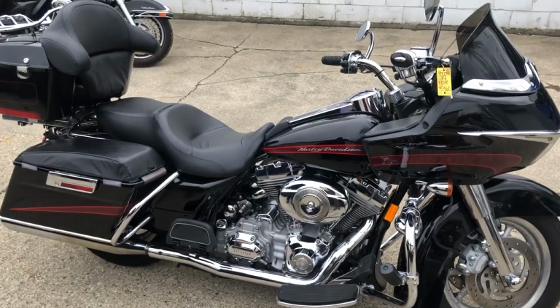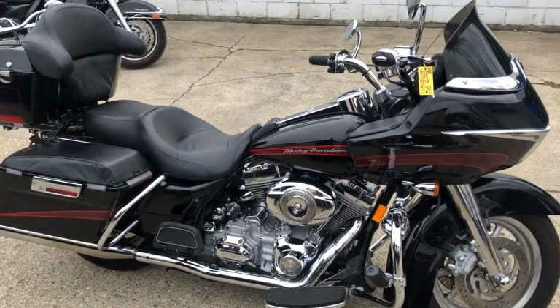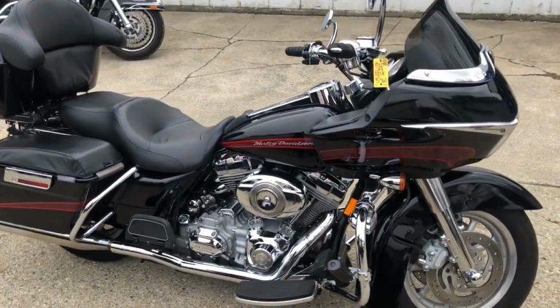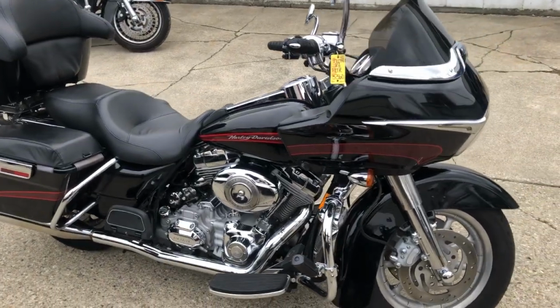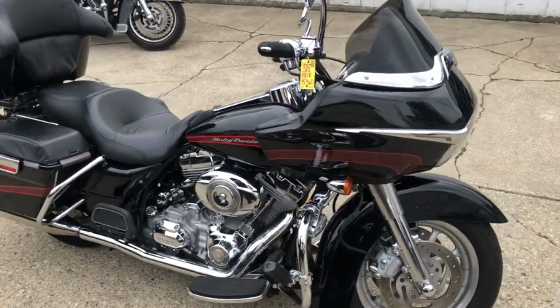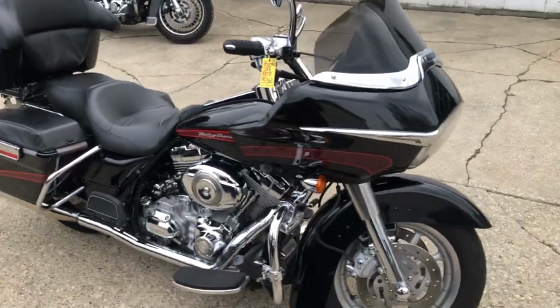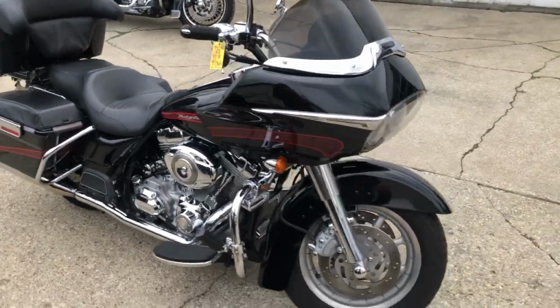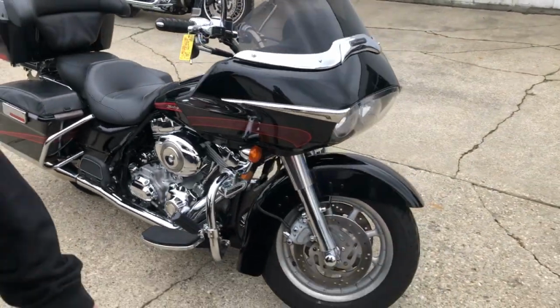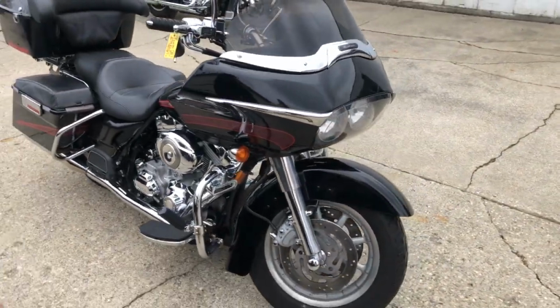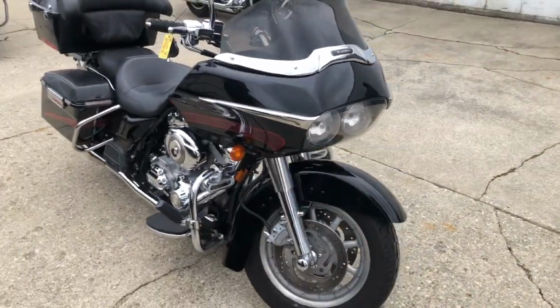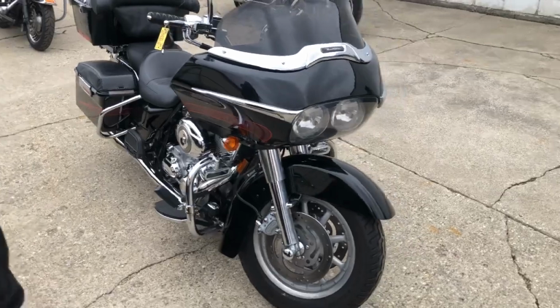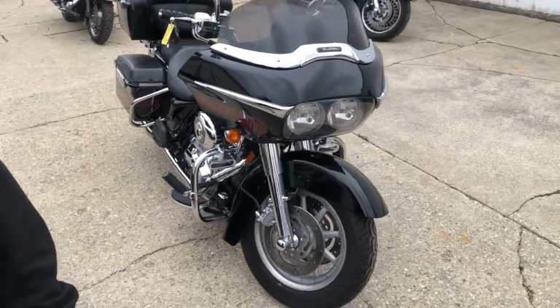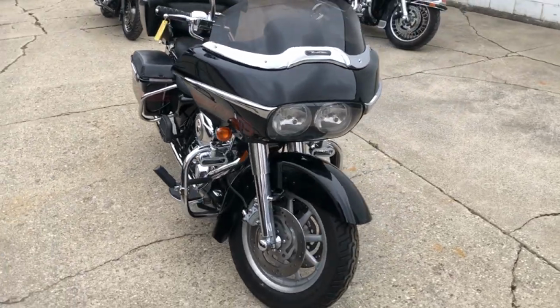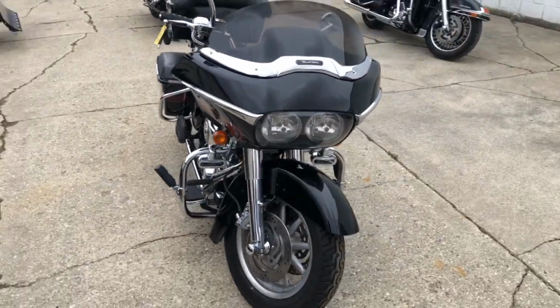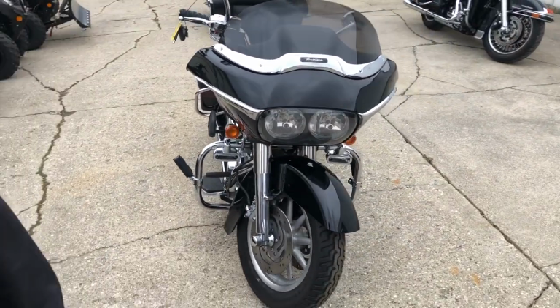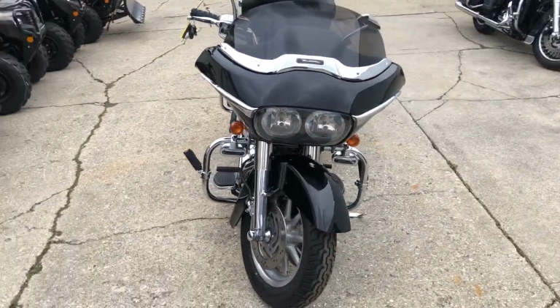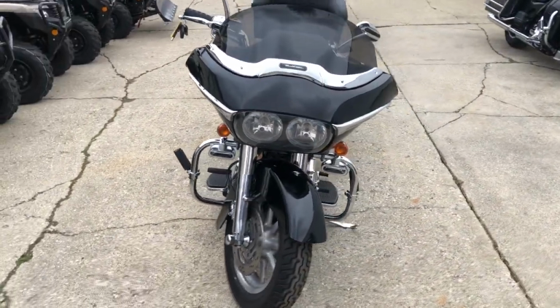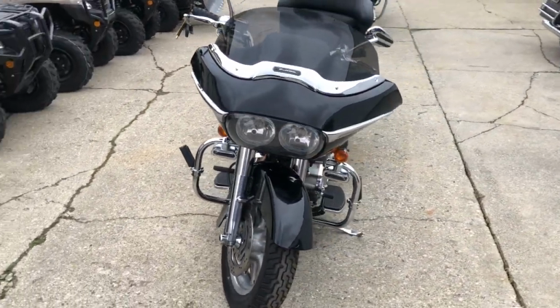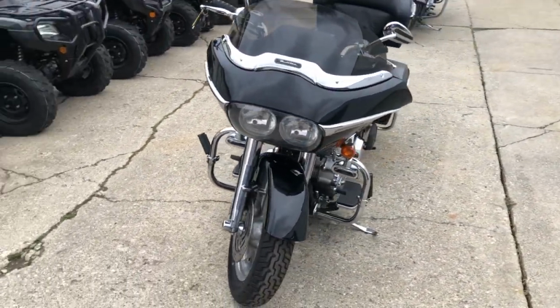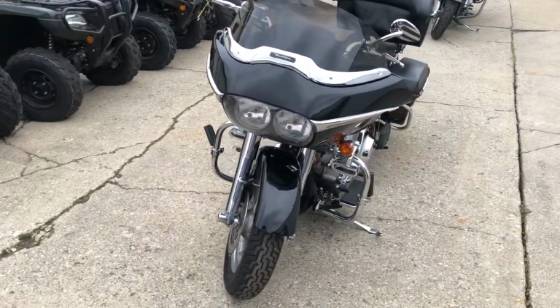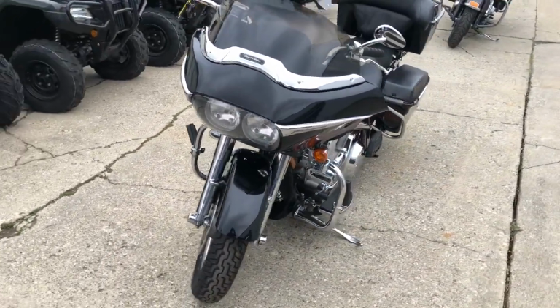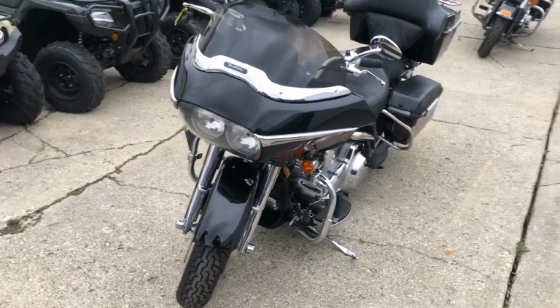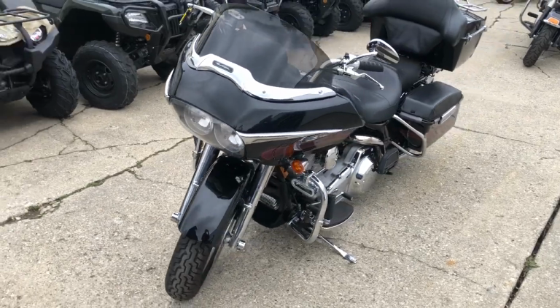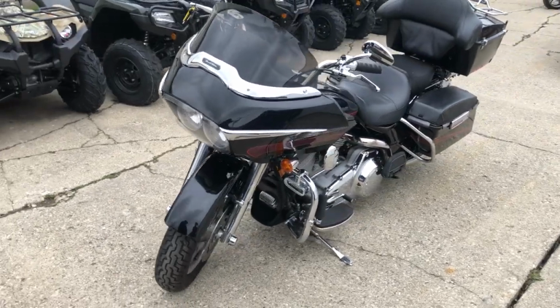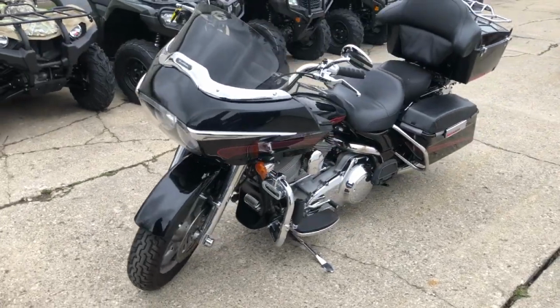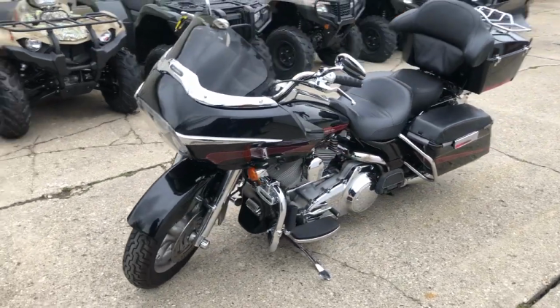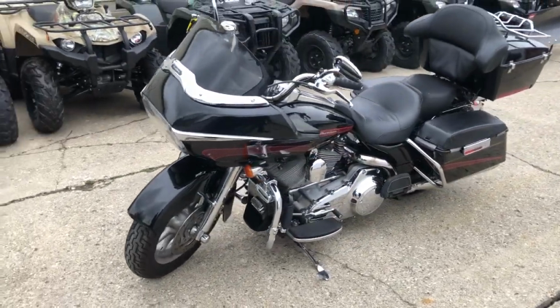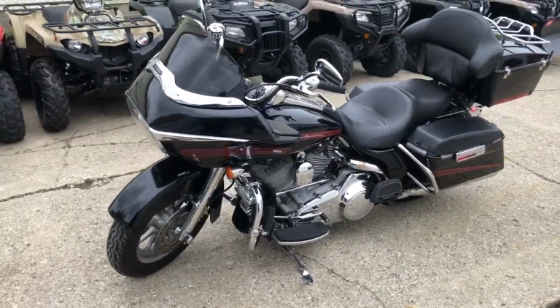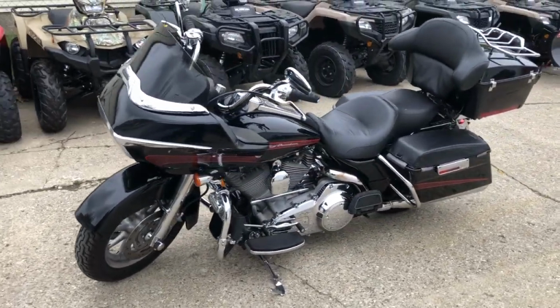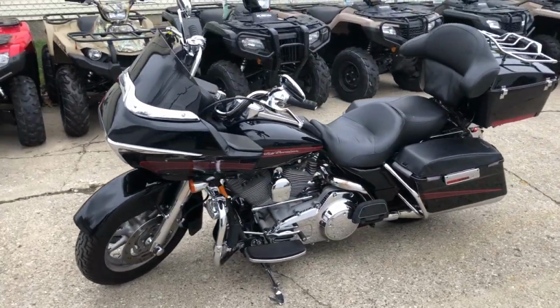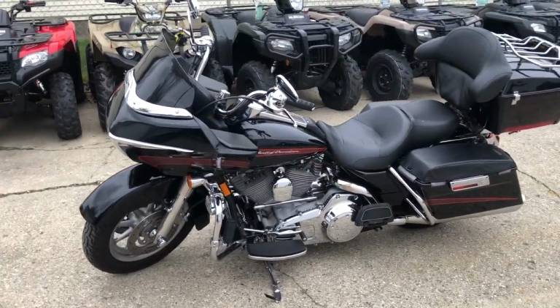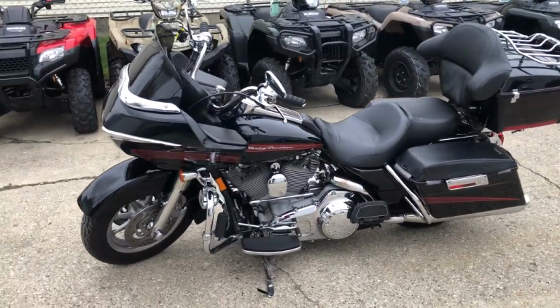Hey guys, approvalpowersports.com here, doing some videos on some stuff that just rolled into the showroom. Check this one out — 2007 Road Glide, only 33,000 miles, over $1,500 in extras. Nice, clean, sharp, low-mileage Road Glide.